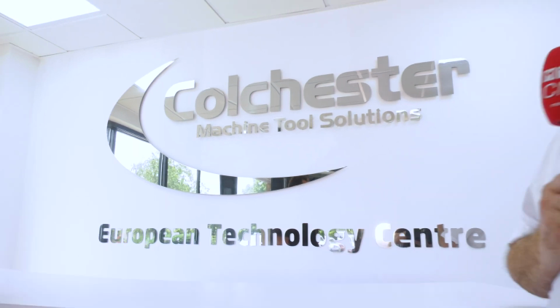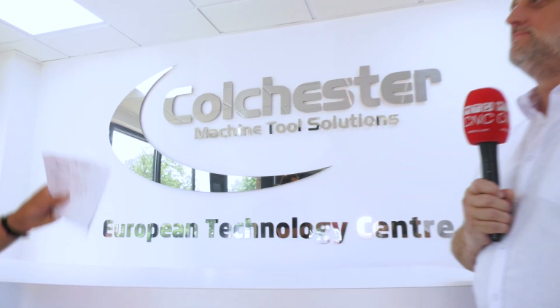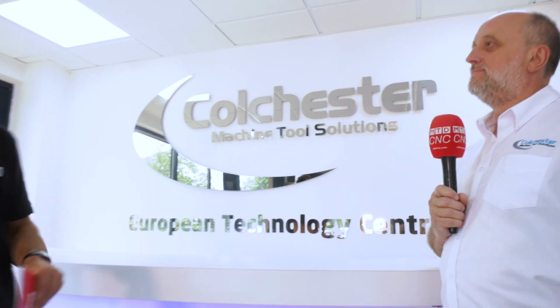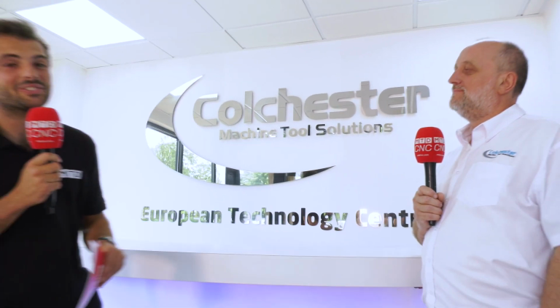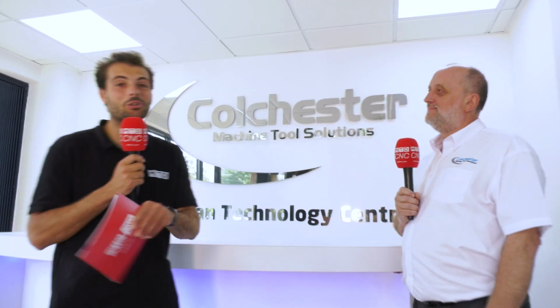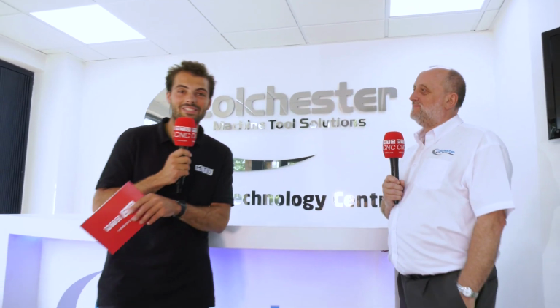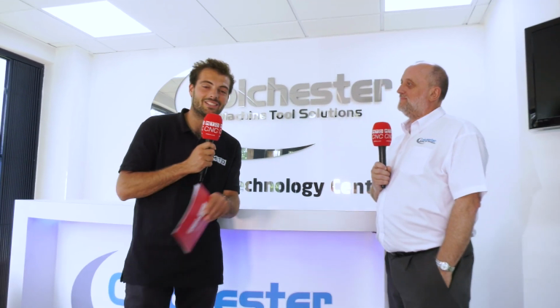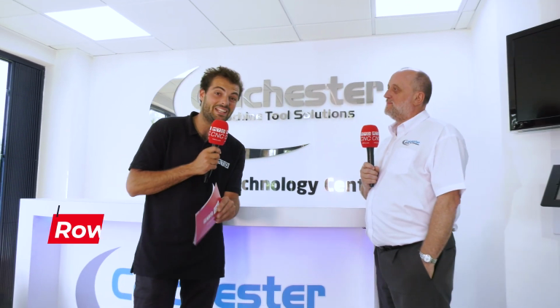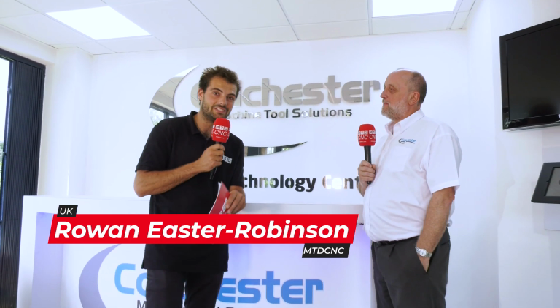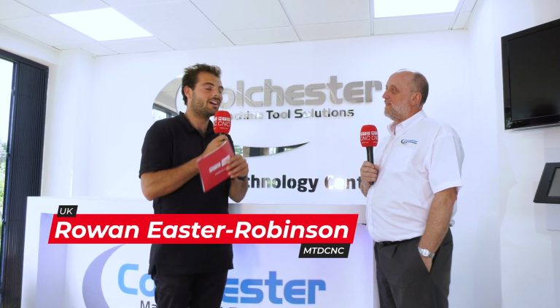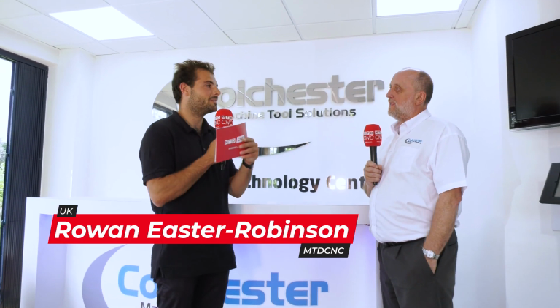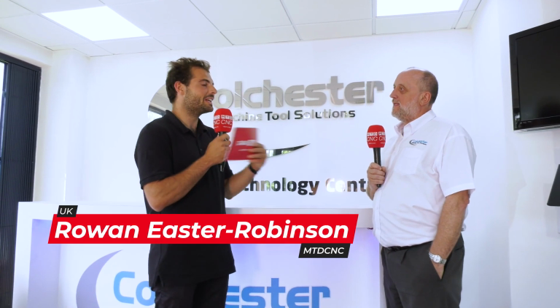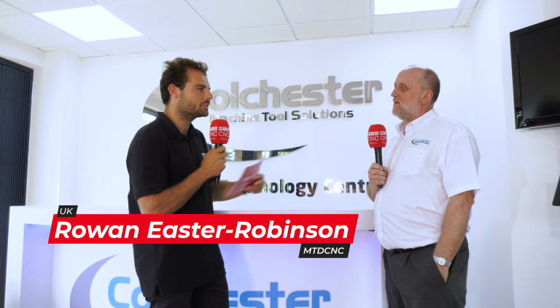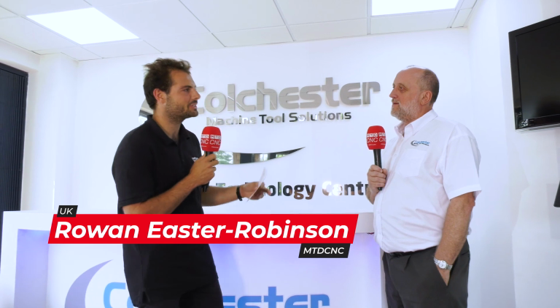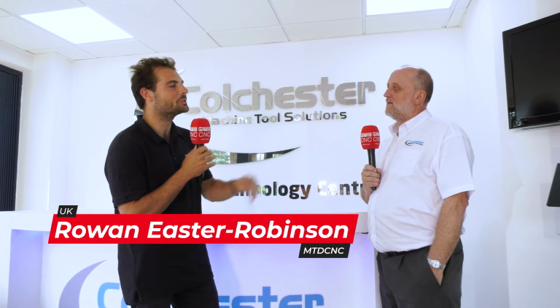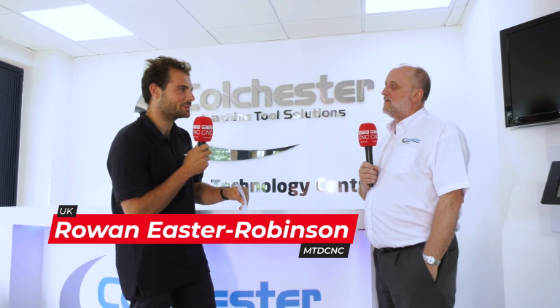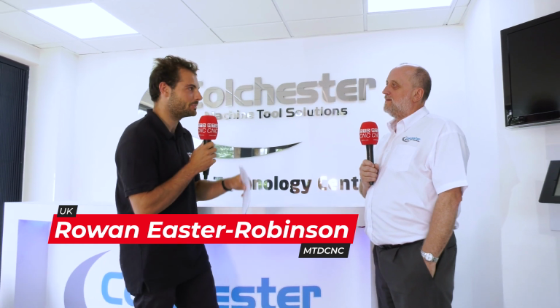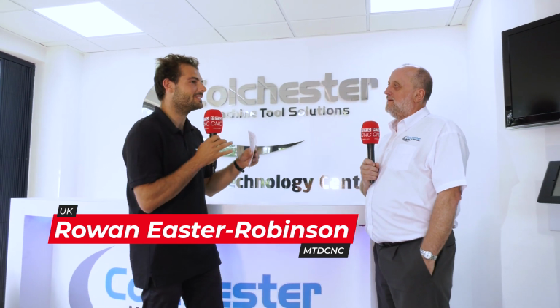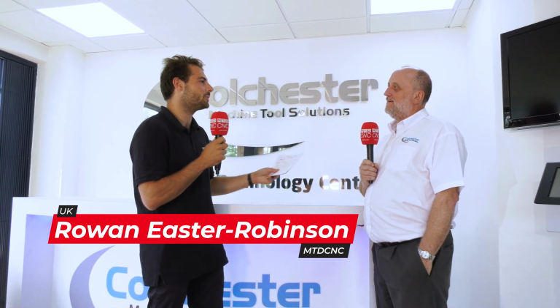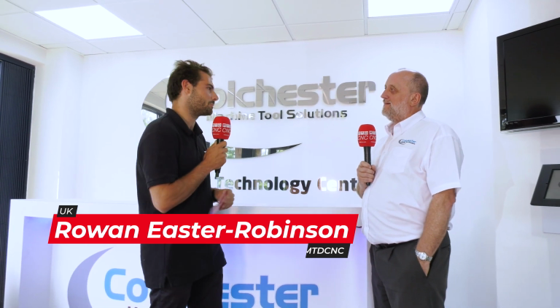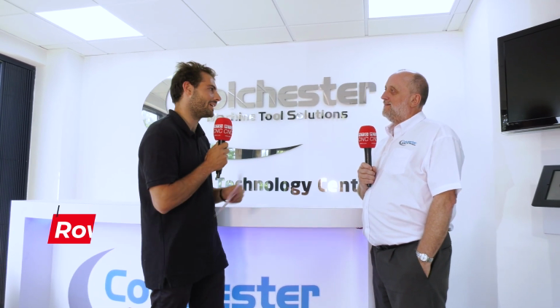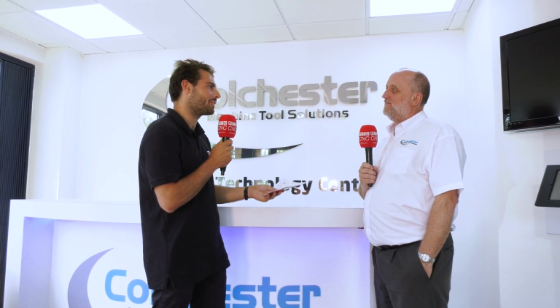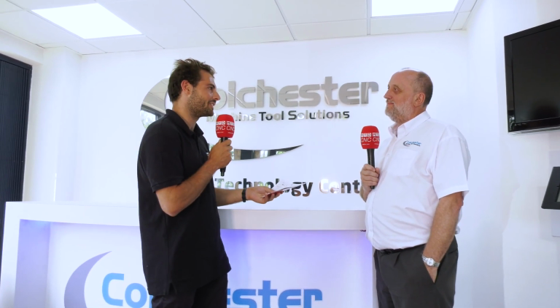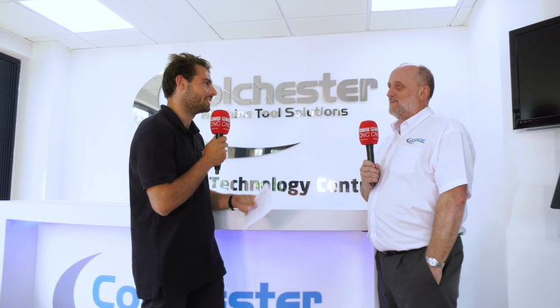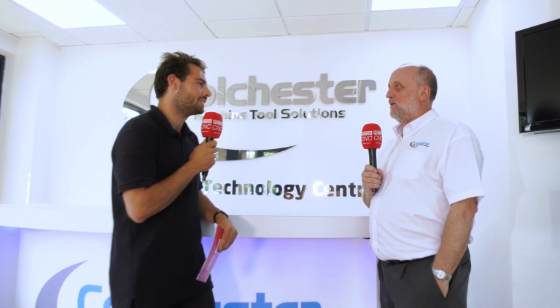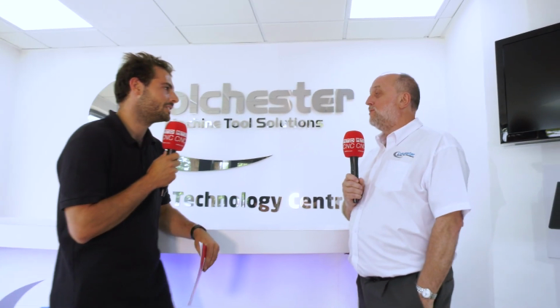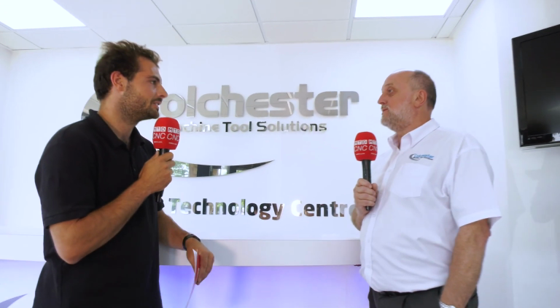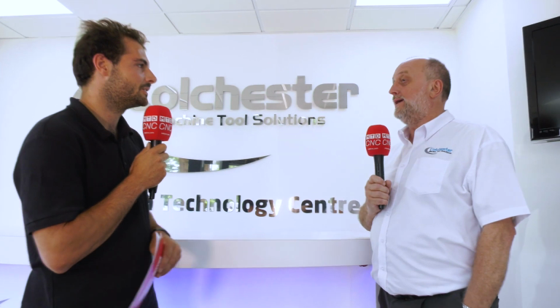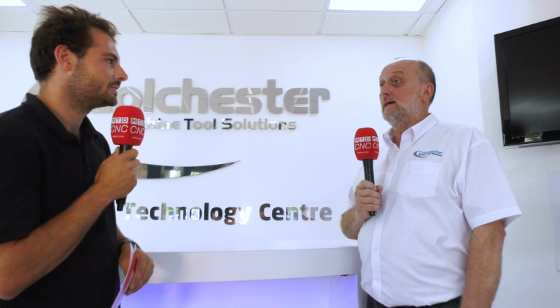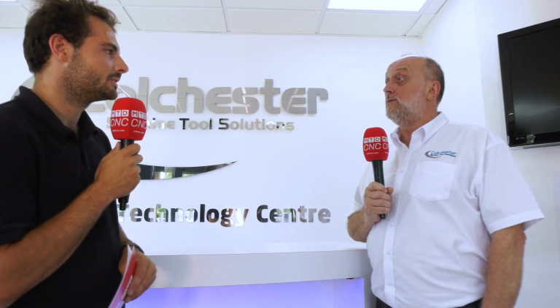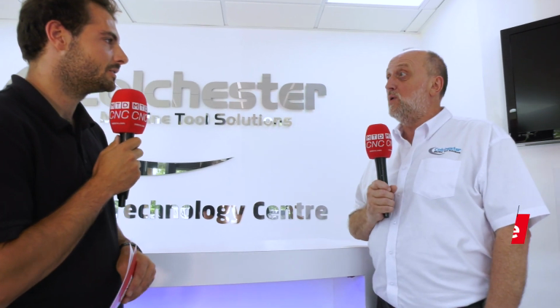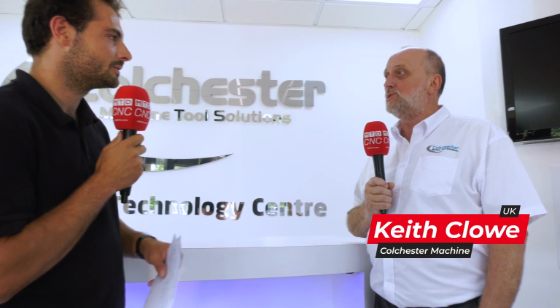We've come to the Colchester European Tech Centre in Elland. Everyone knows Colchester for the manual lathes but you guys do so much more than that, isn't that right Keith? Yes, welcome to Elland in West Yorkshire.